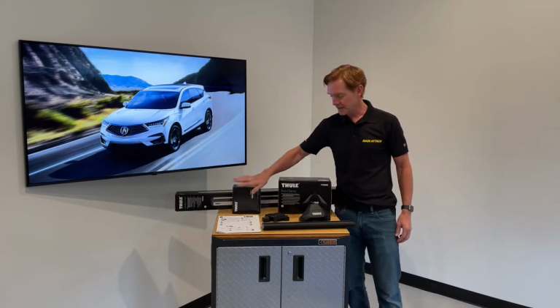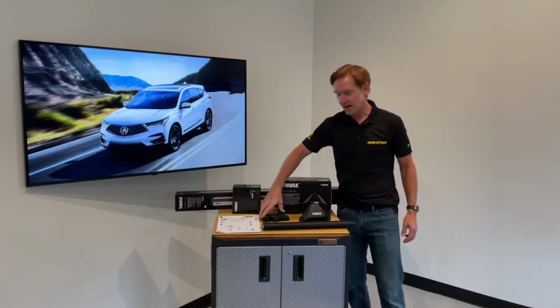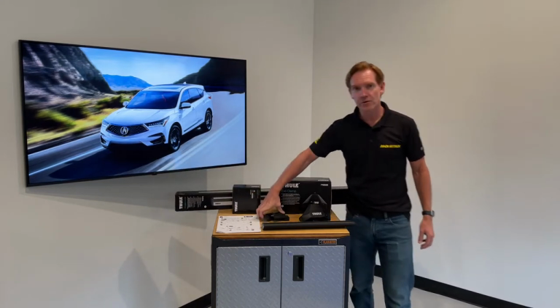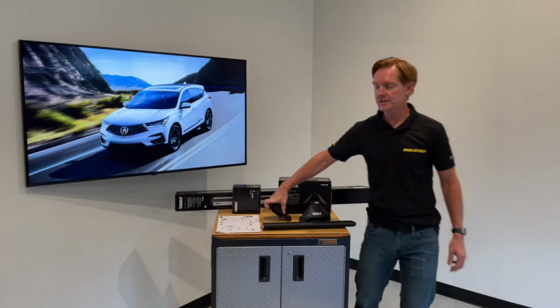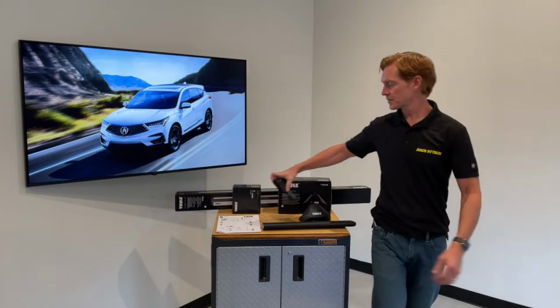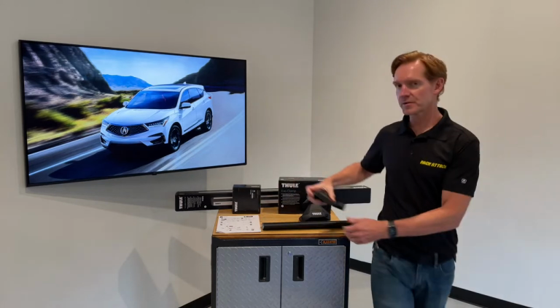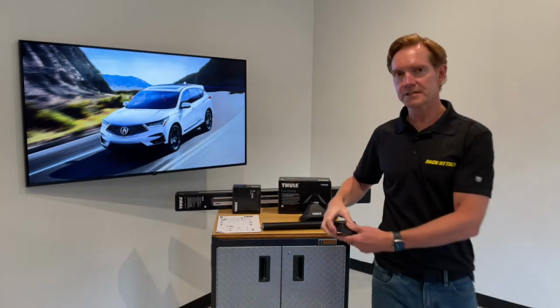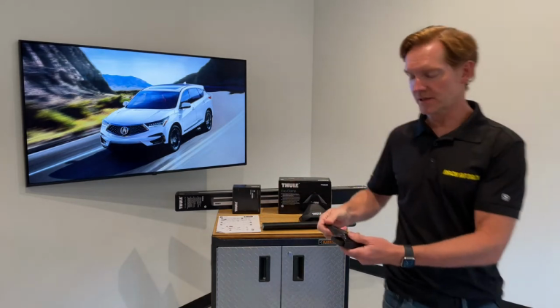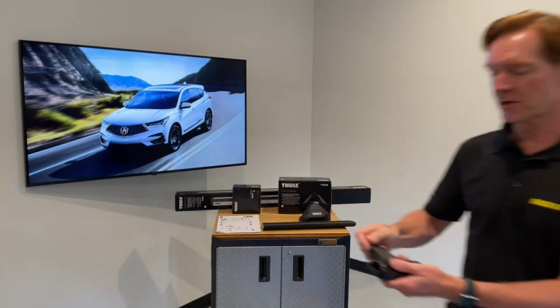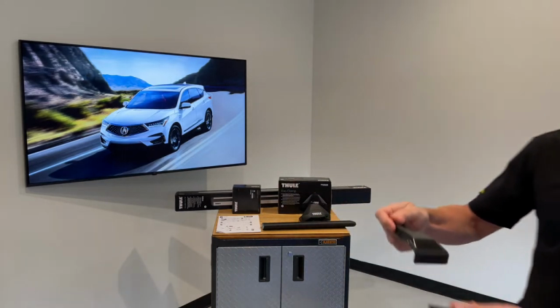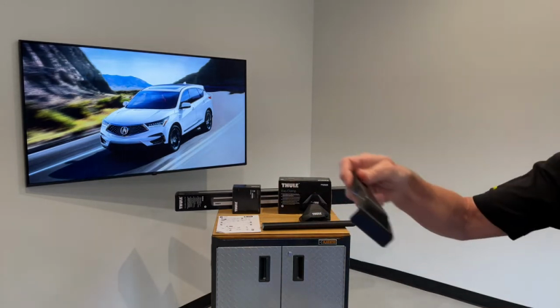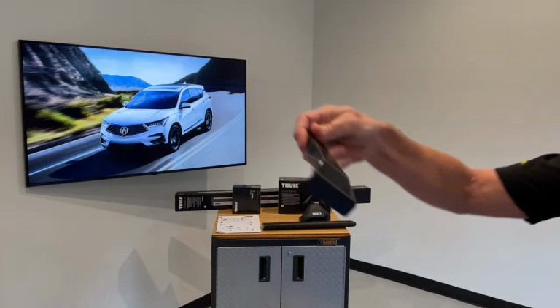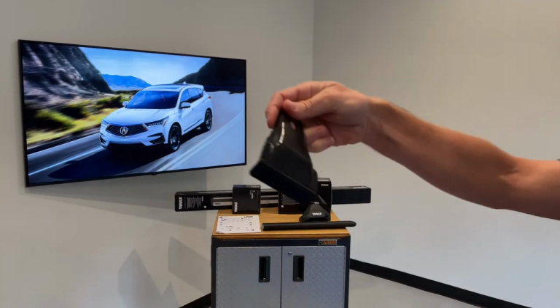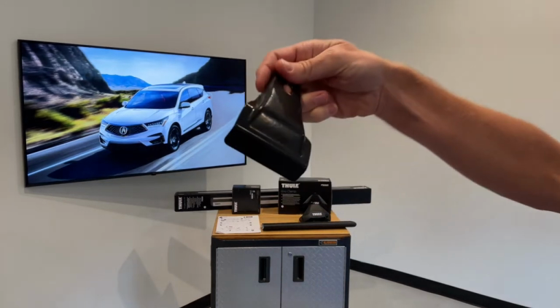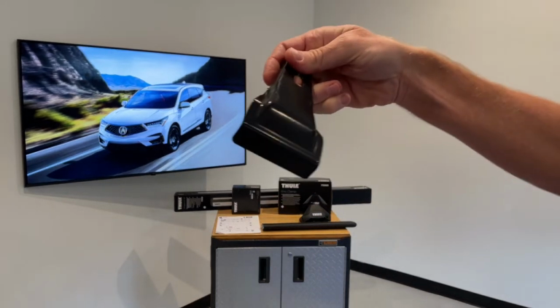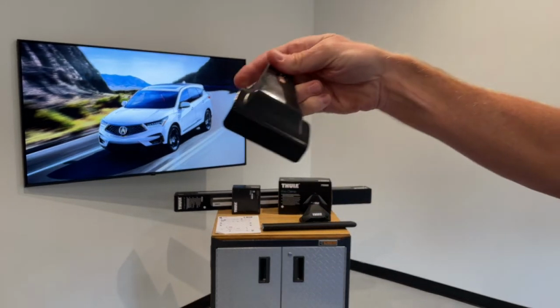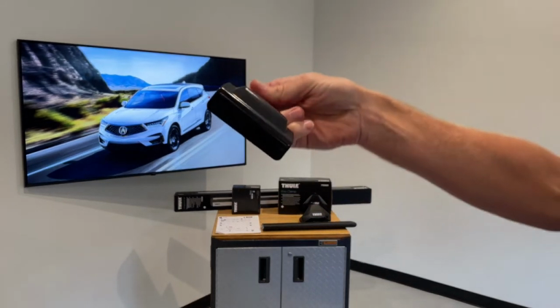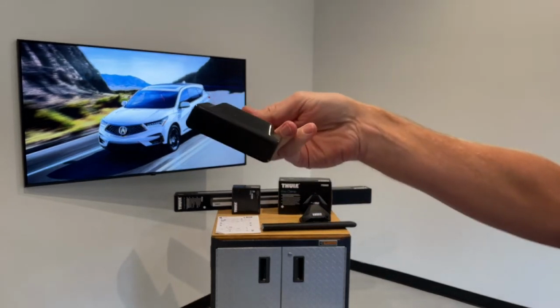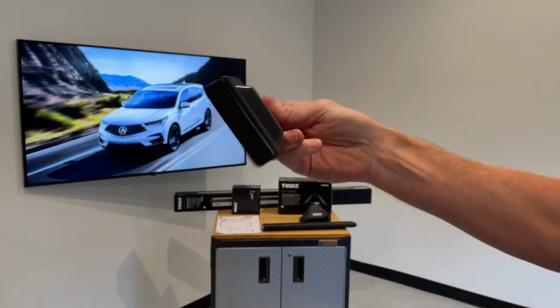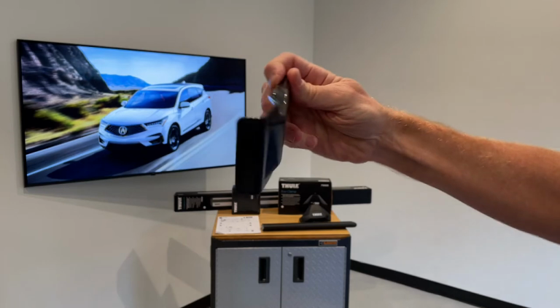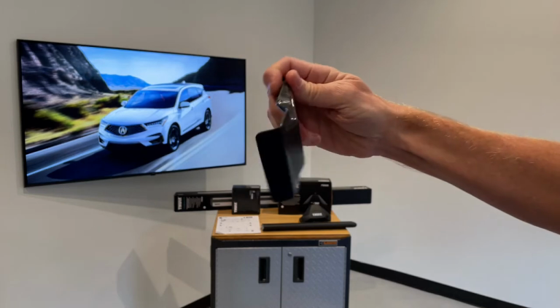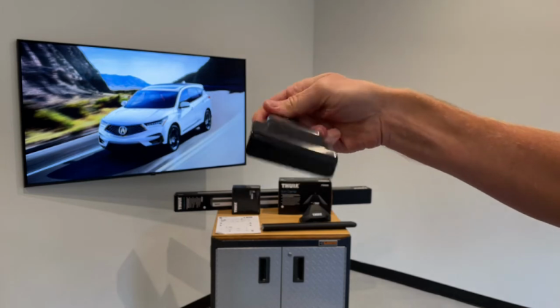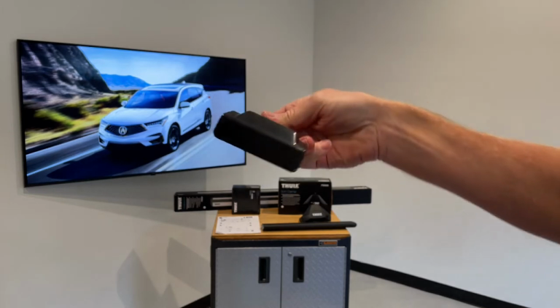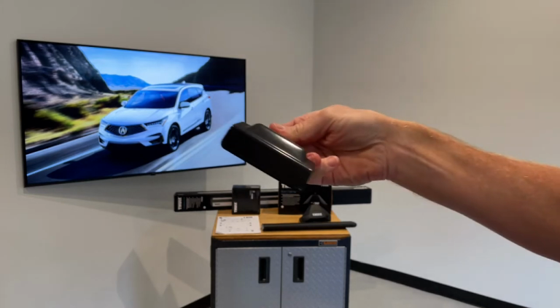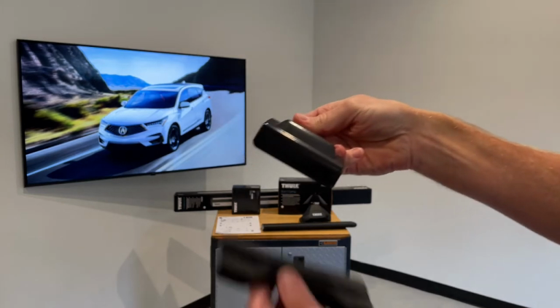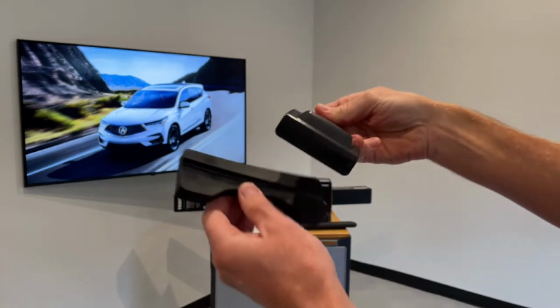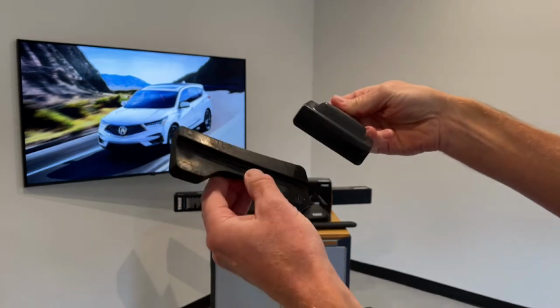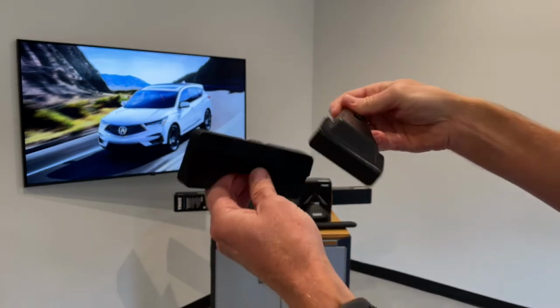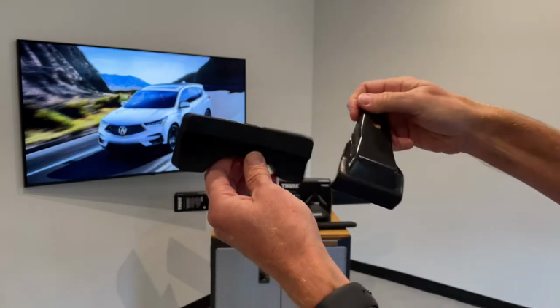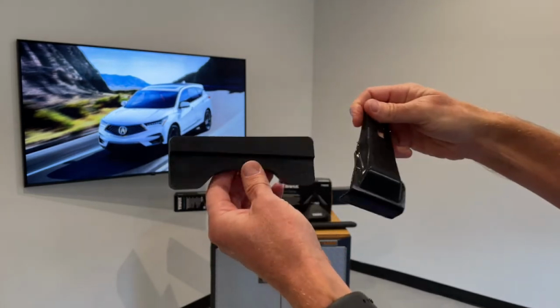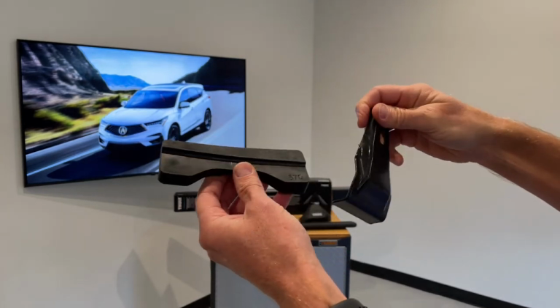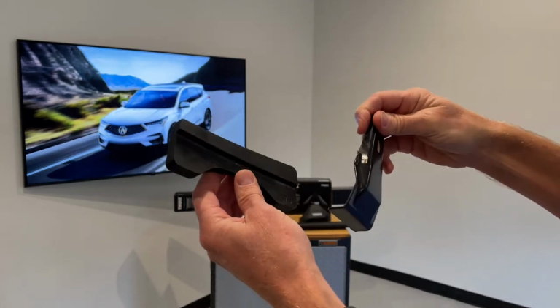I'll go over these components in detail, starting with the fitting kit, which includes four rubberized metal doorframe brackets and four molded rubber base pads.